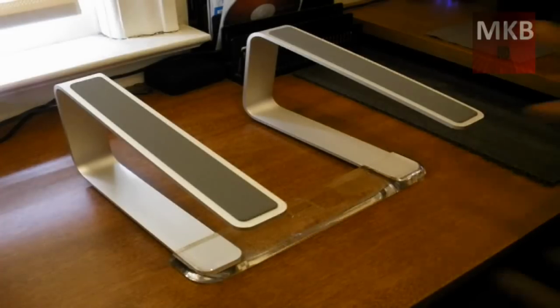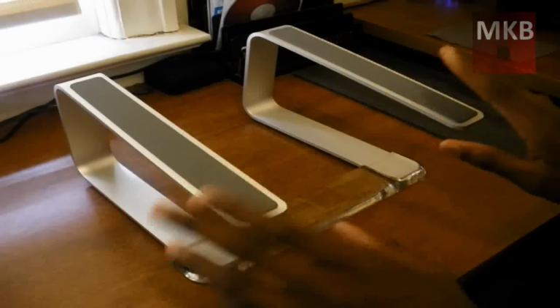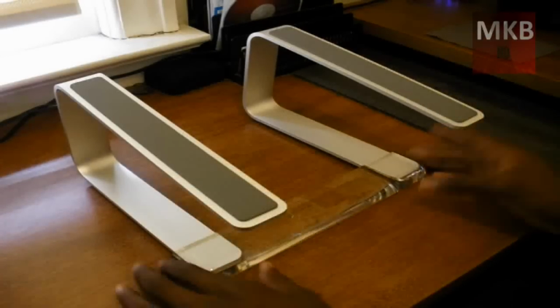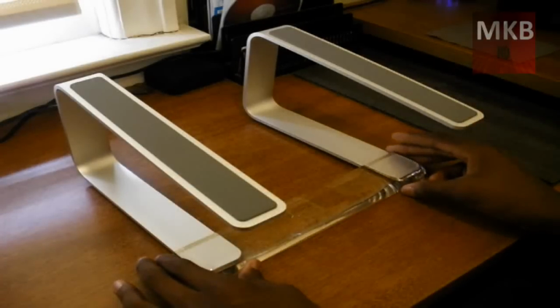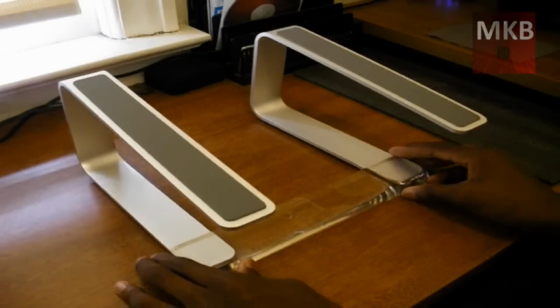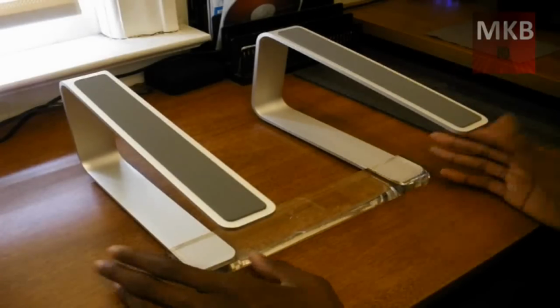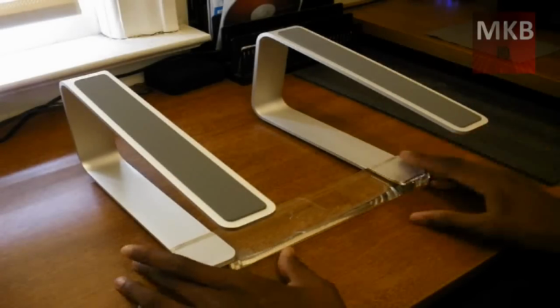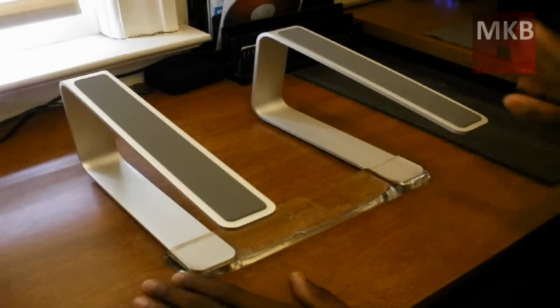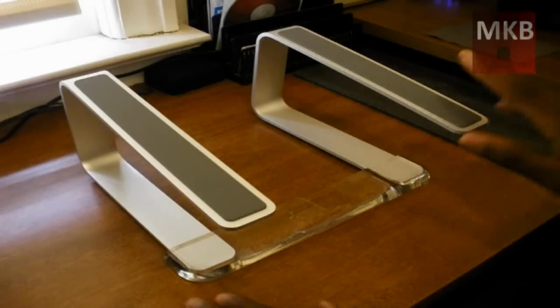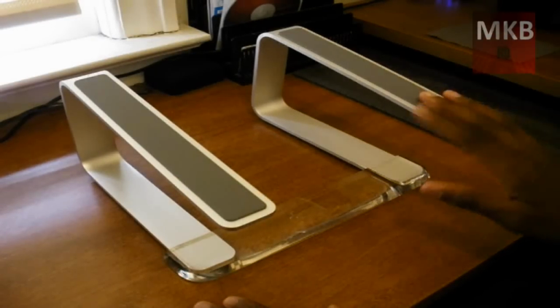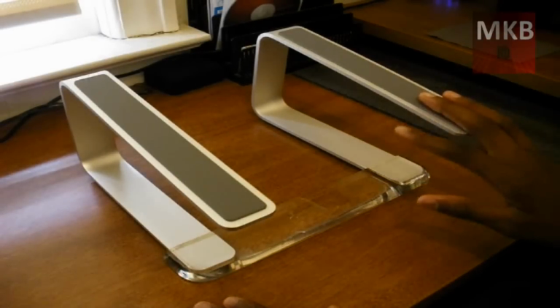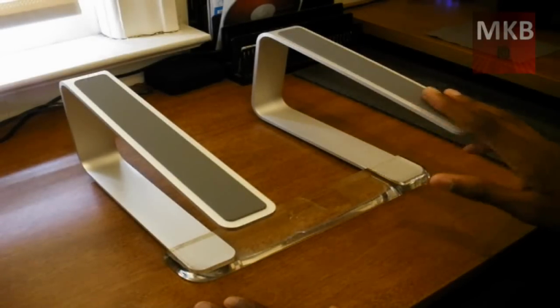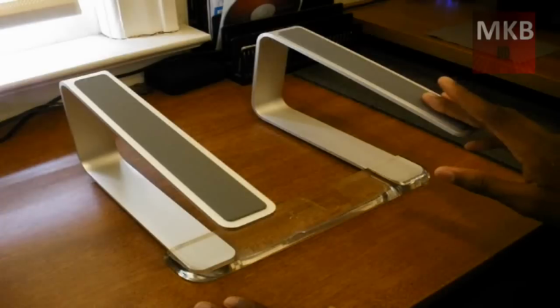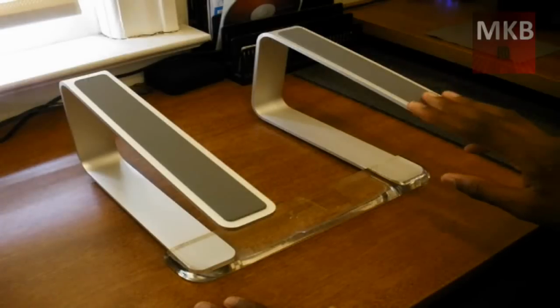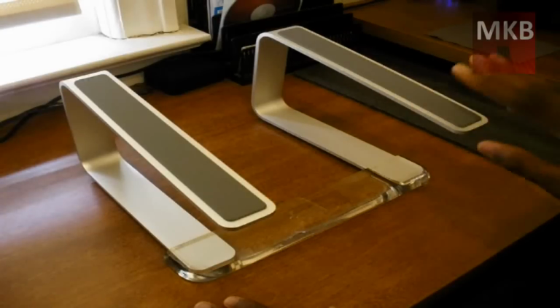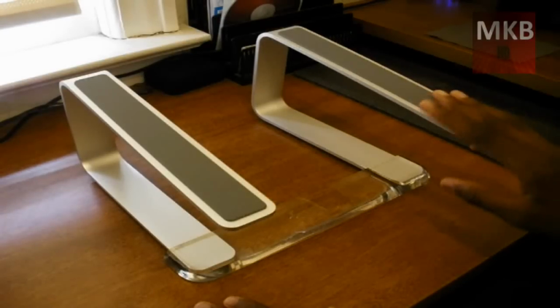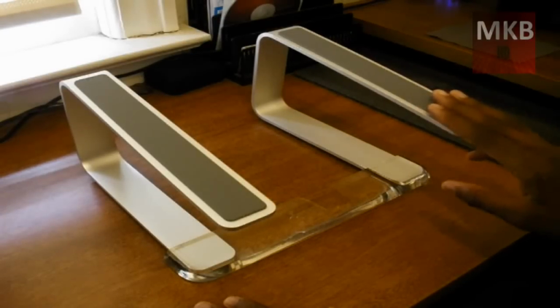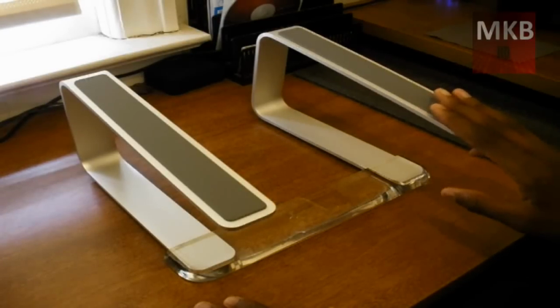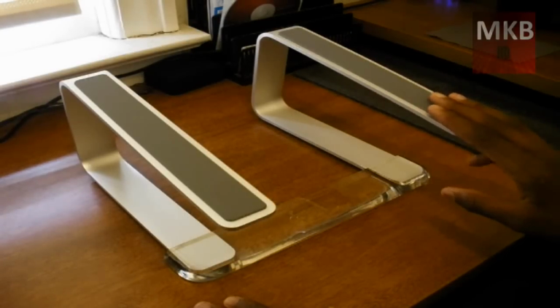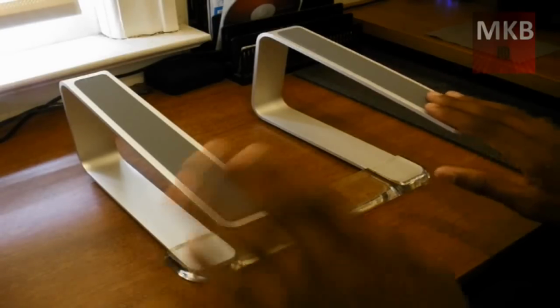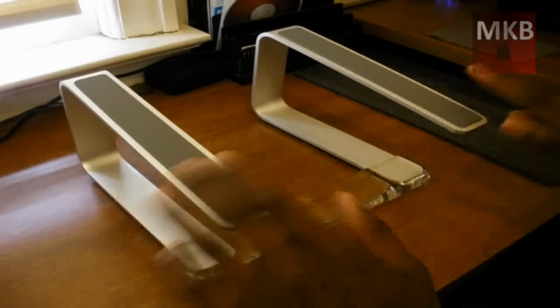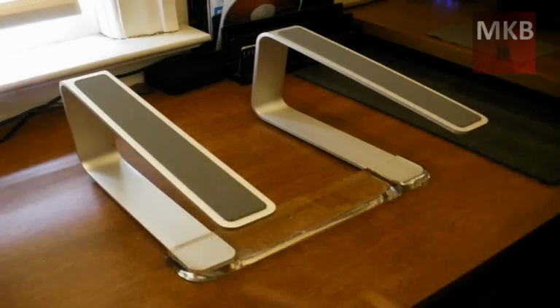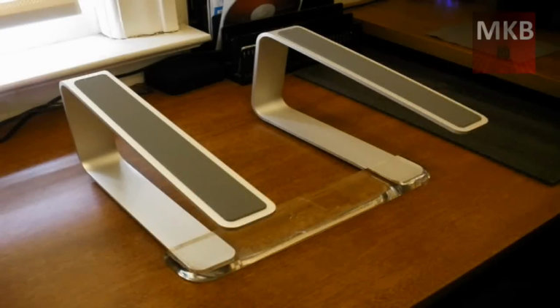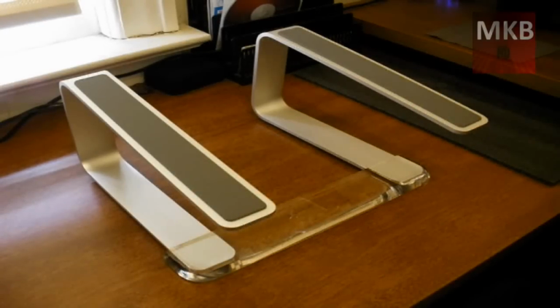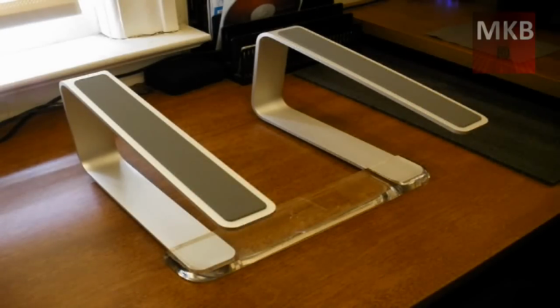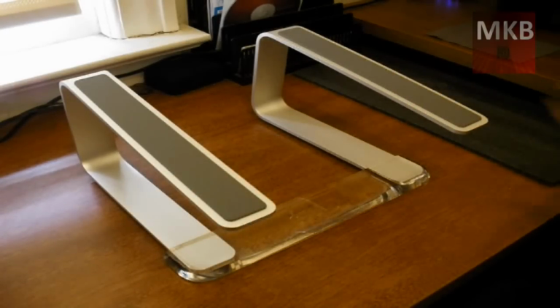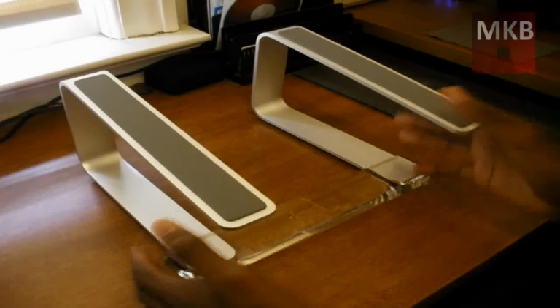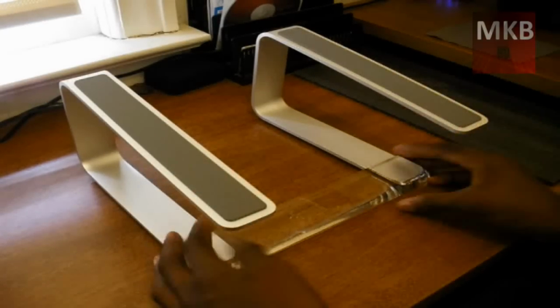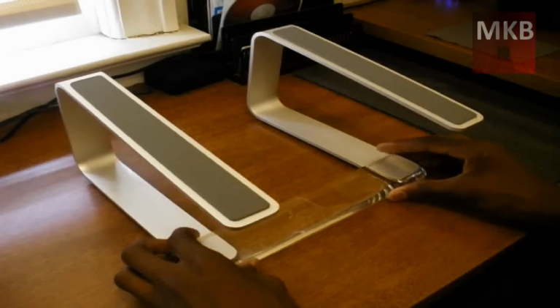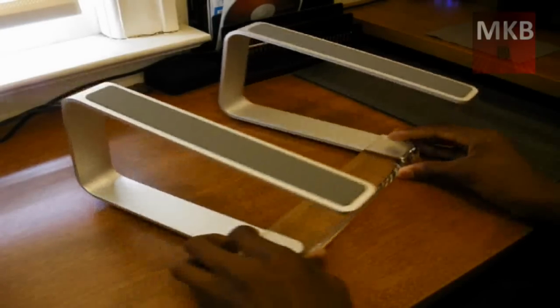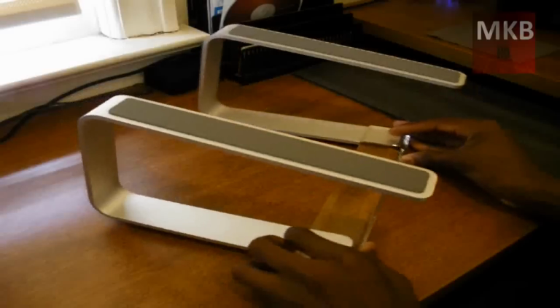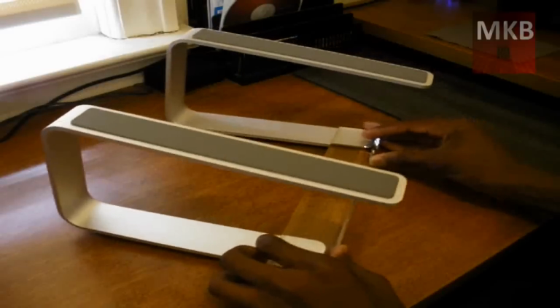I've actually used this with both the 15-inch Sony VAIO and the 17-inch HP Pavilion and they both sit well on this without any problems. So let's just go over a little hardware overview.